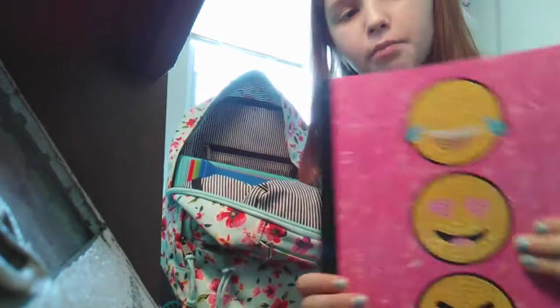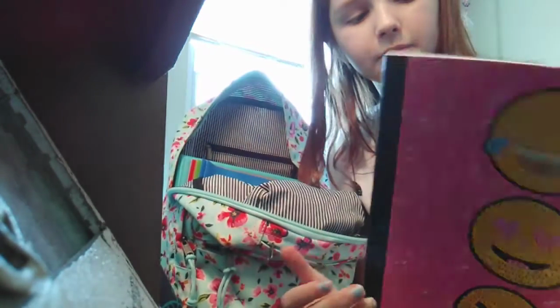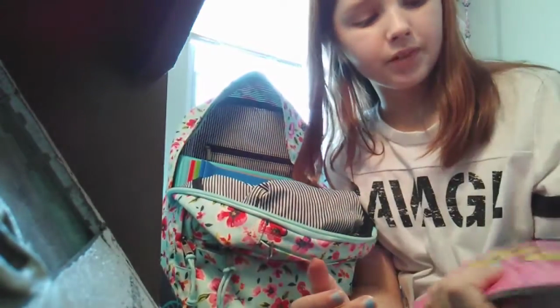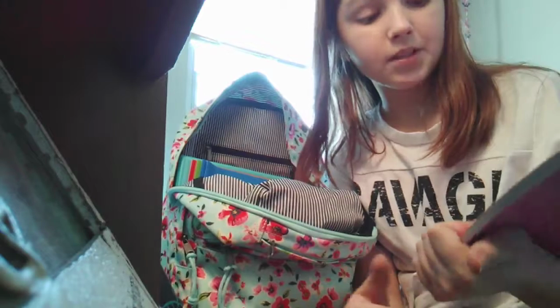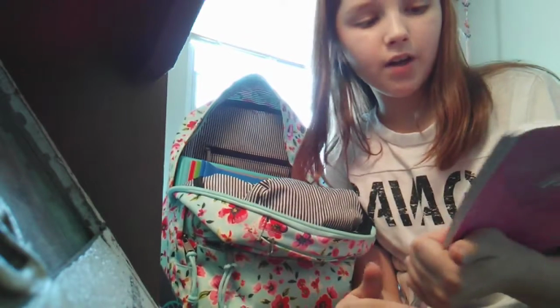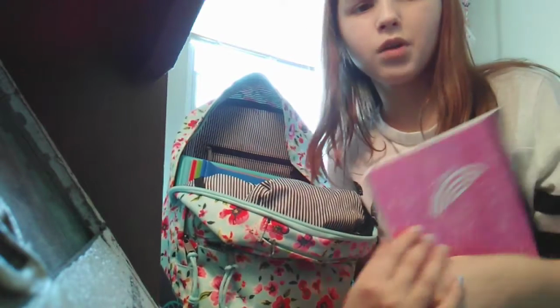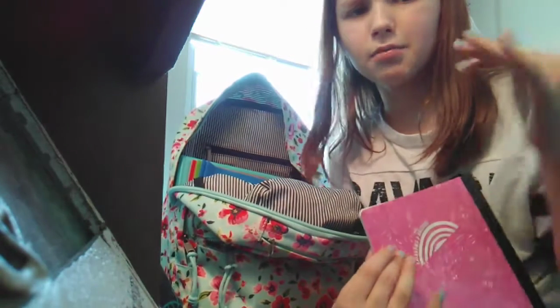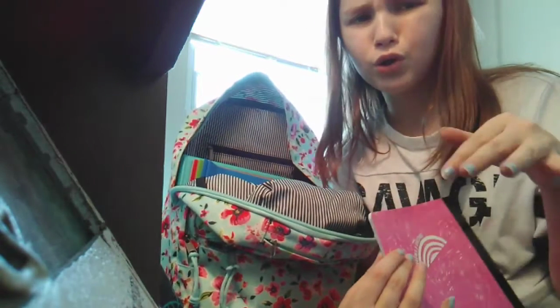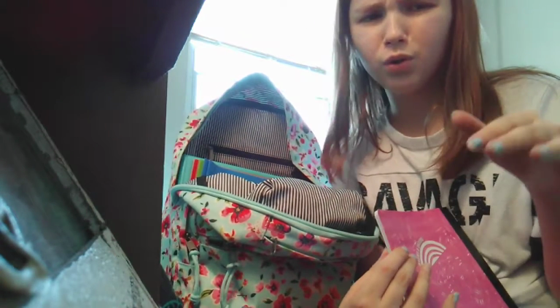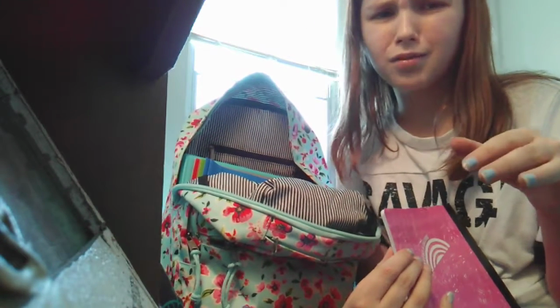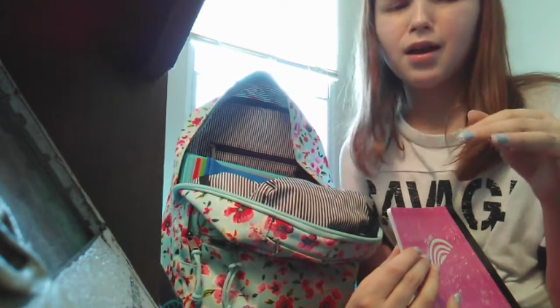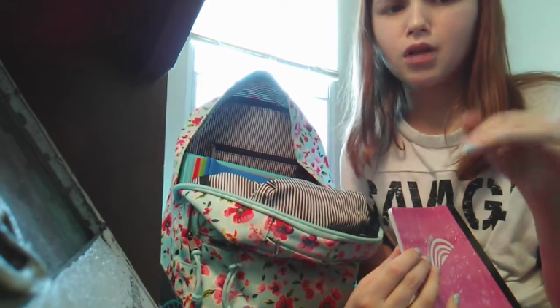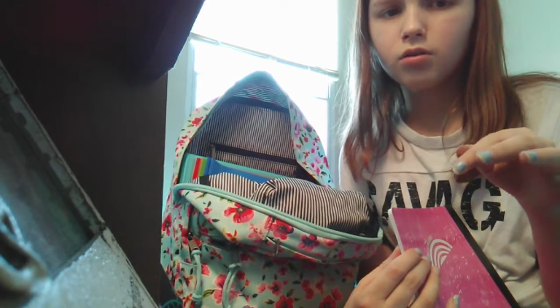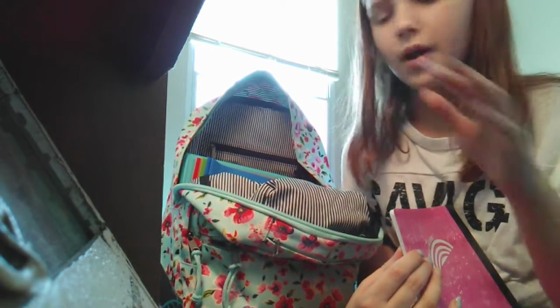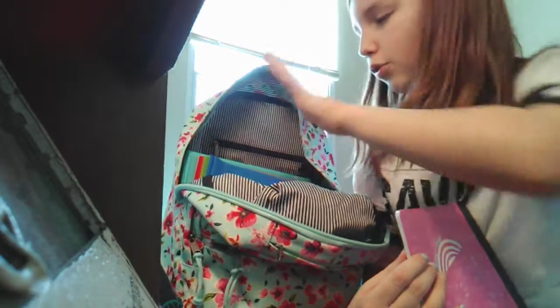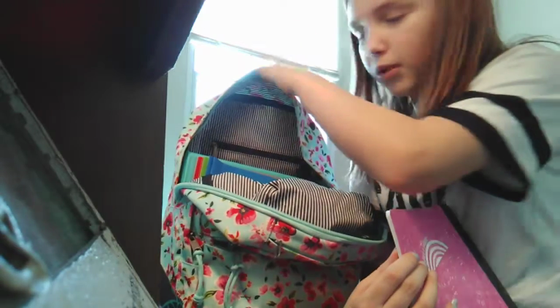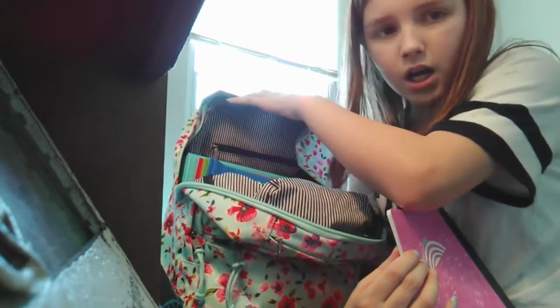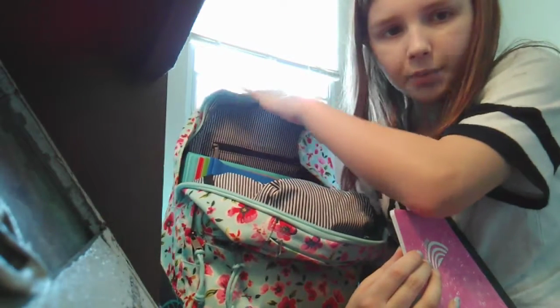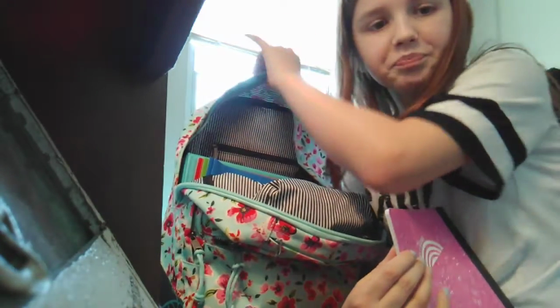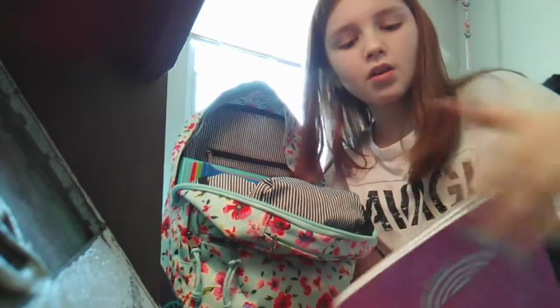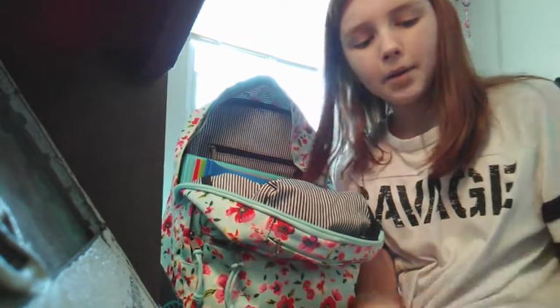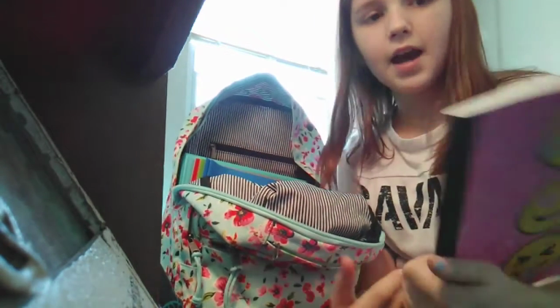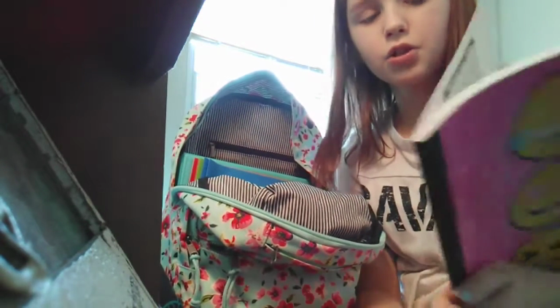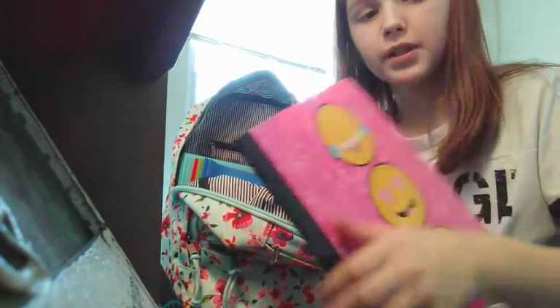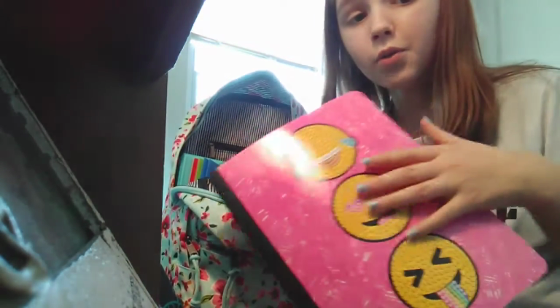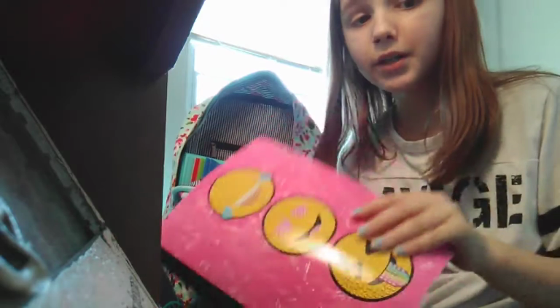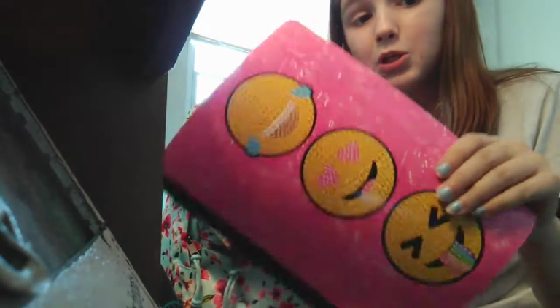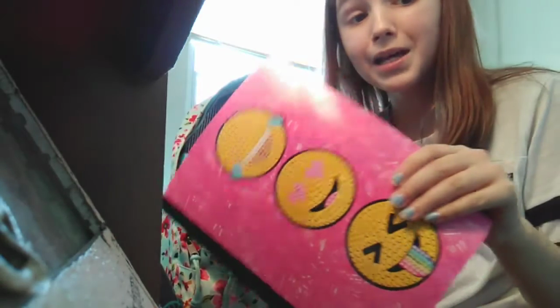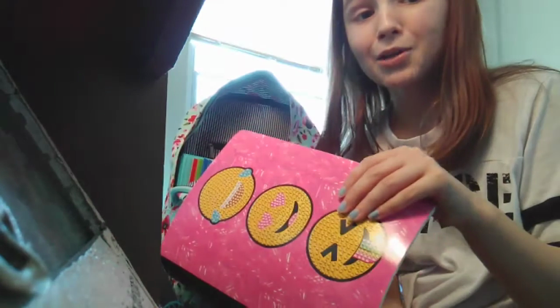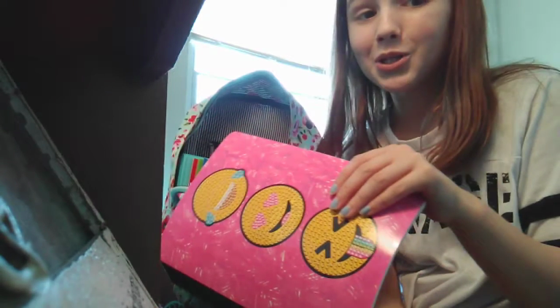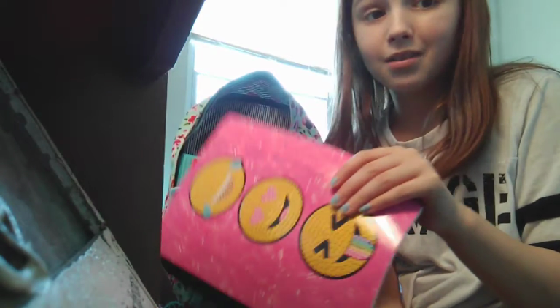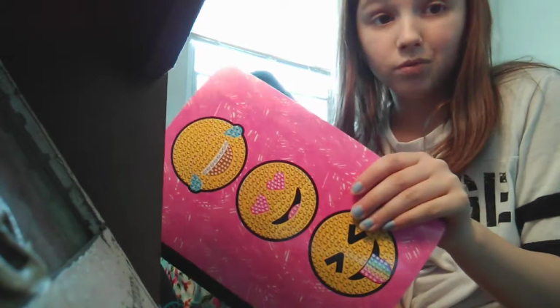I'm not really into the emoji unicorn style — that's why I got a floral book sack. But I had to choose between a unicorn notebook and an emoji one, so I chose the emoji one.